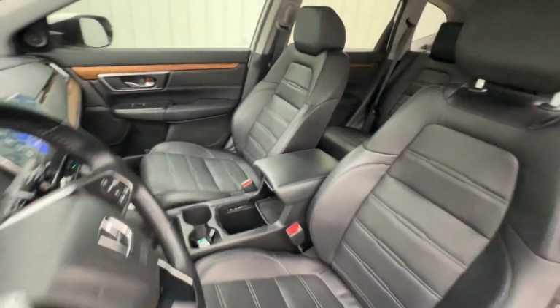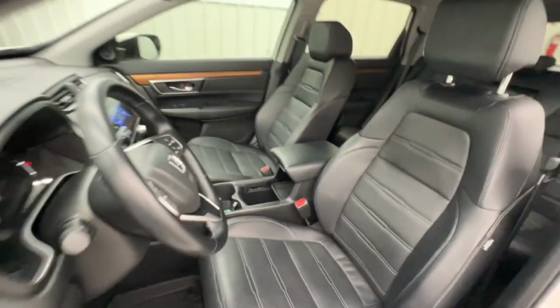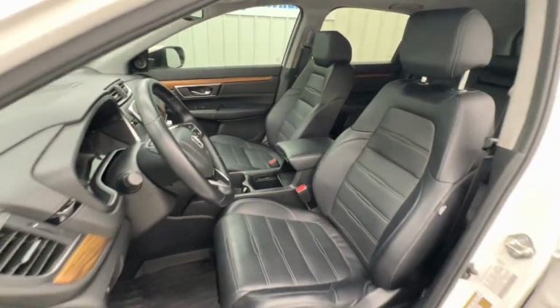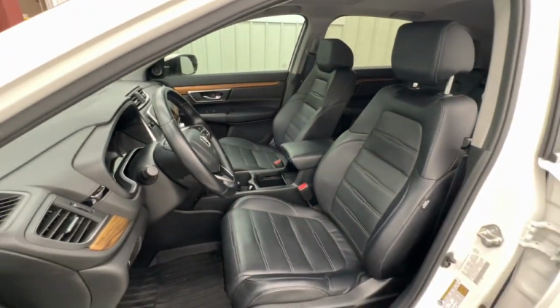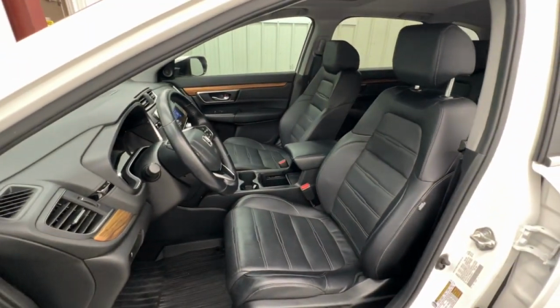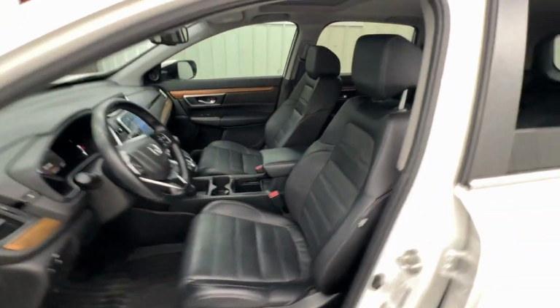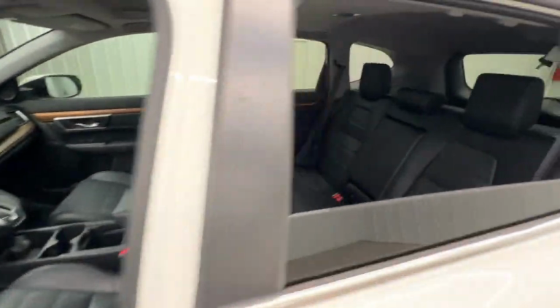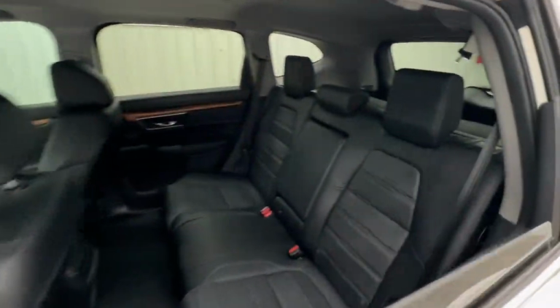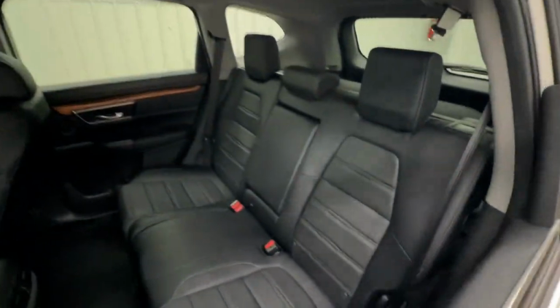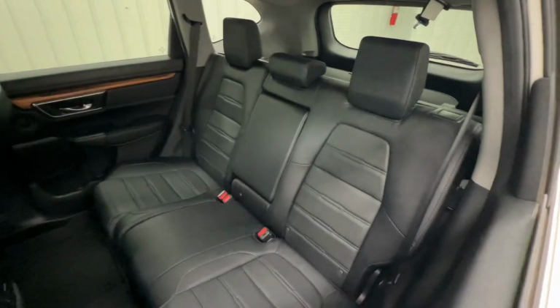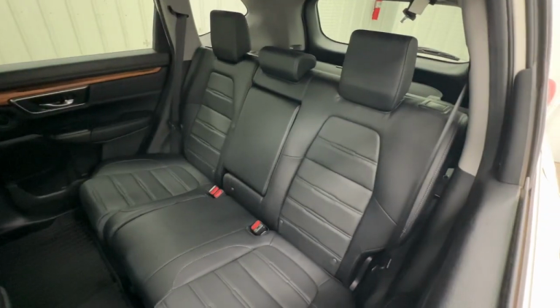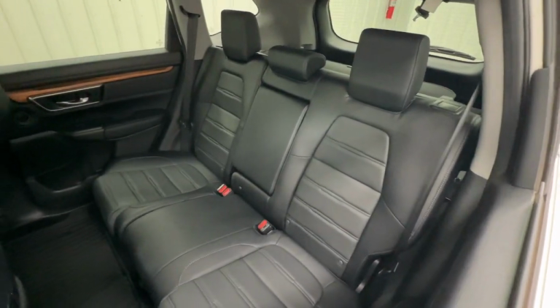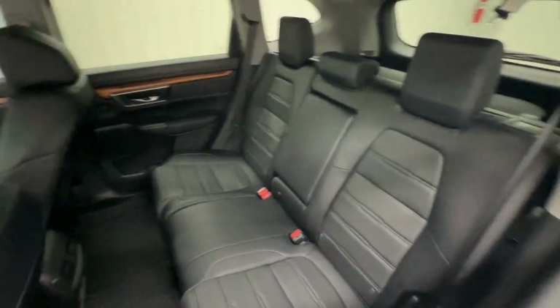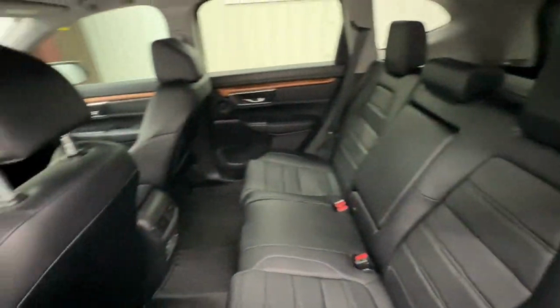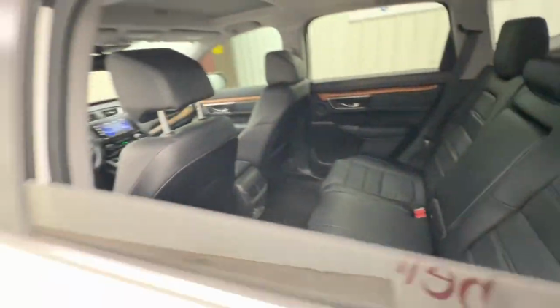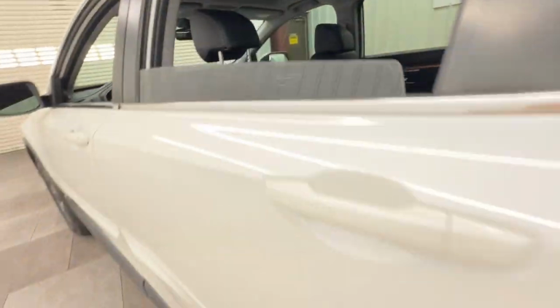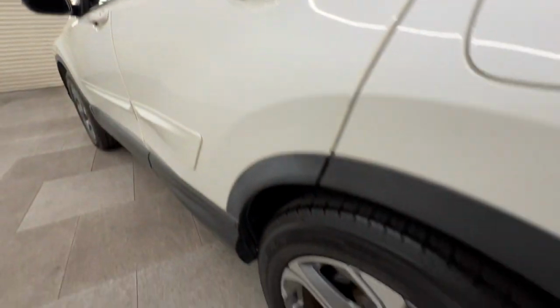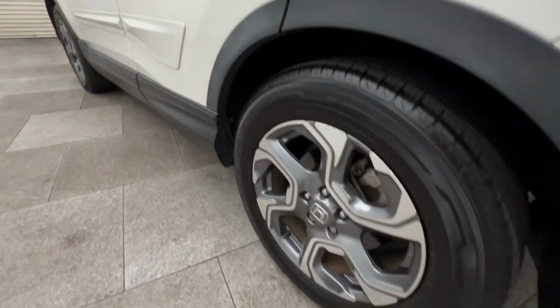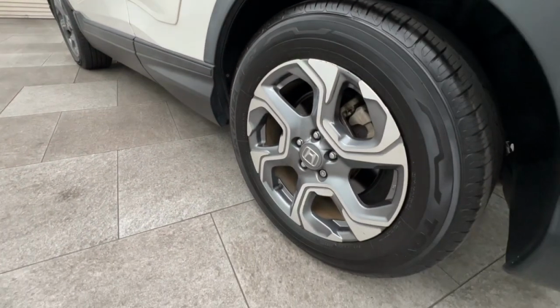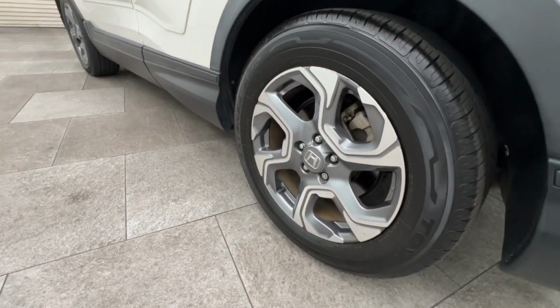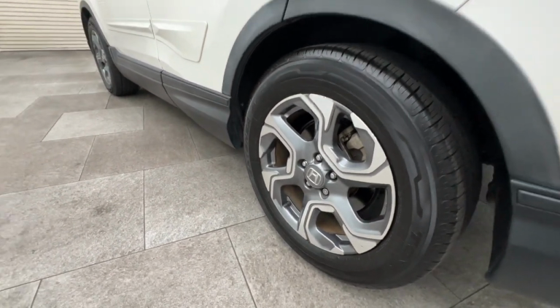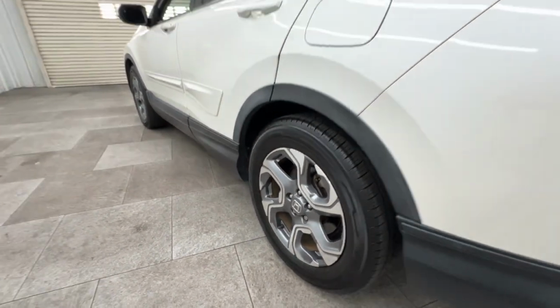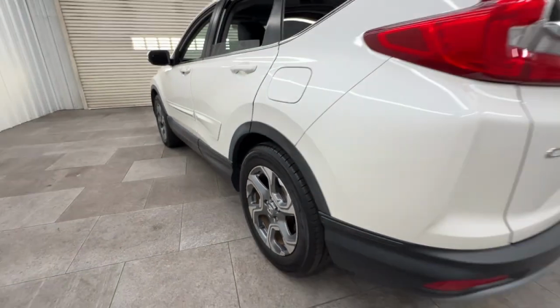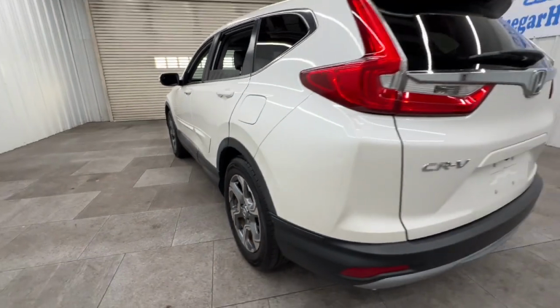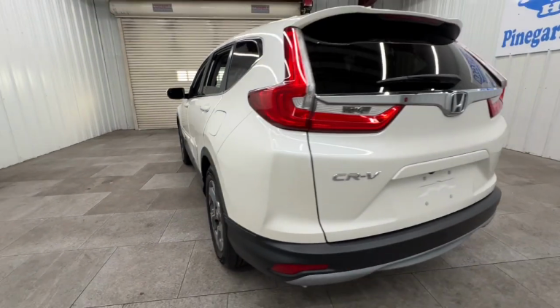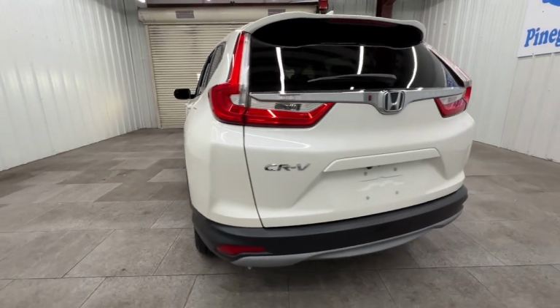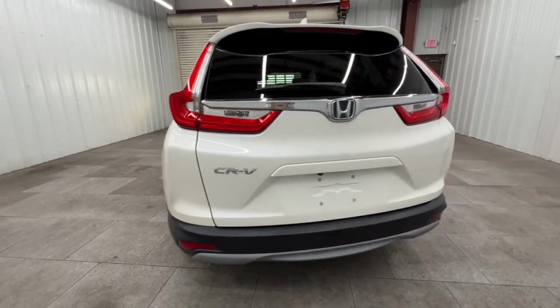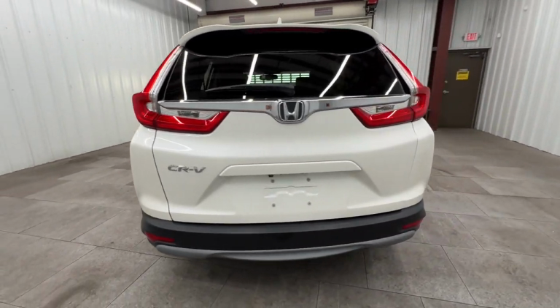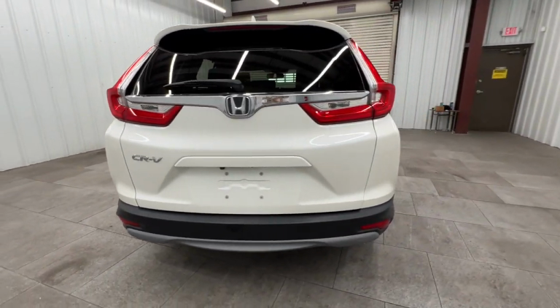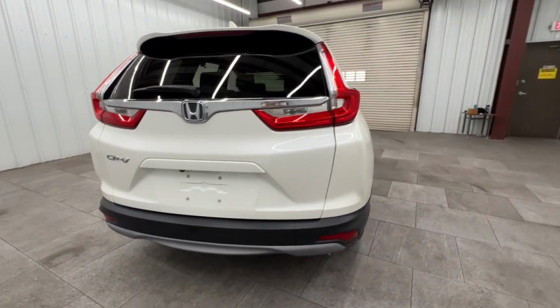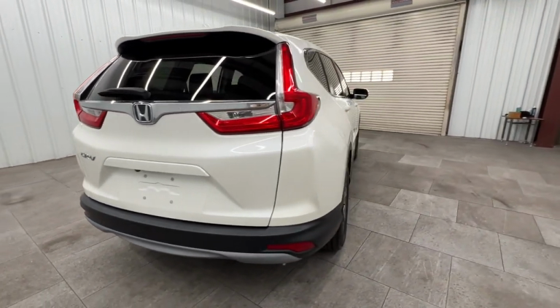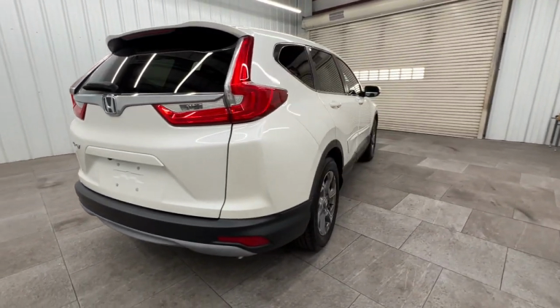keyless entry, moonroof, satellite radio, power passenger seat, heated mirrors, backup camera, power liftgate, fog lamps, and steering wheel audio controls.